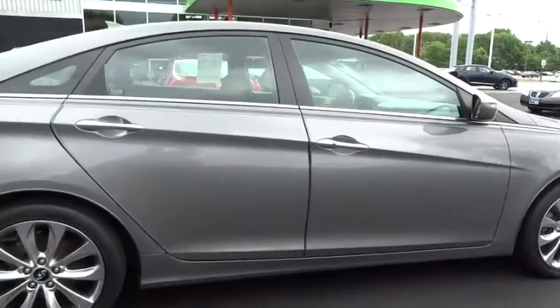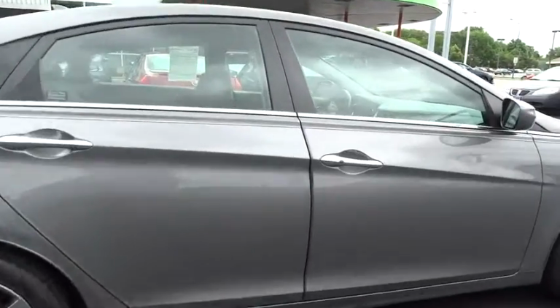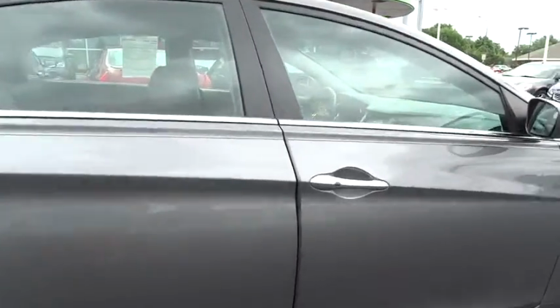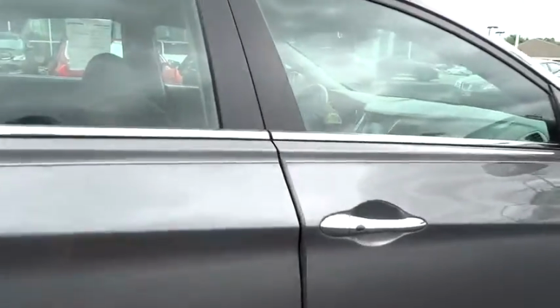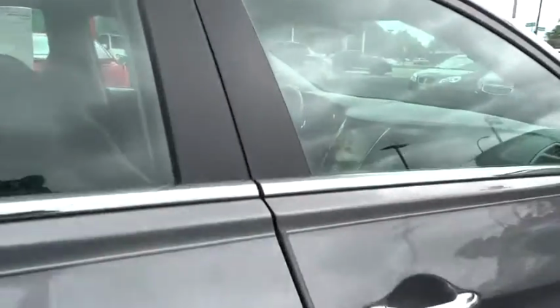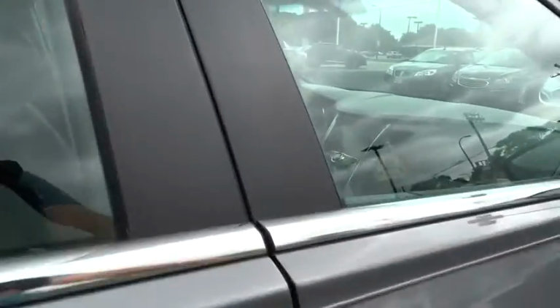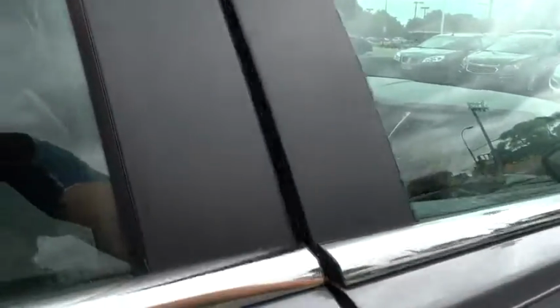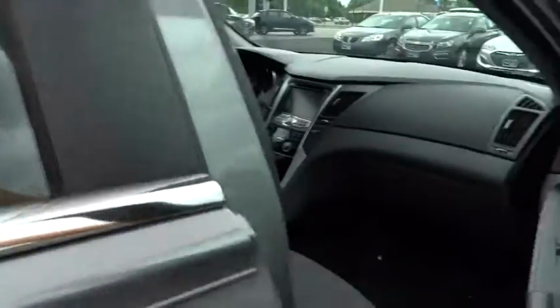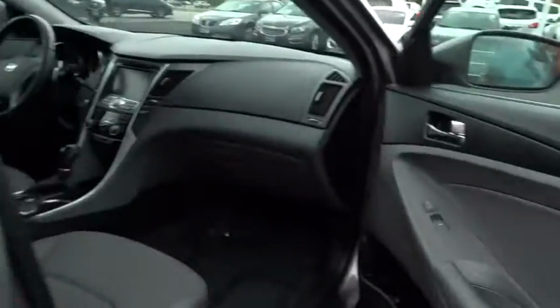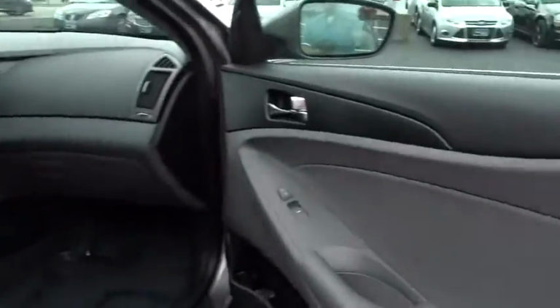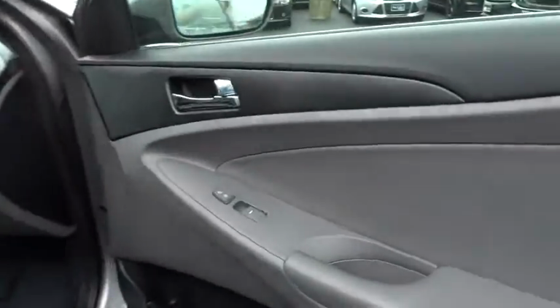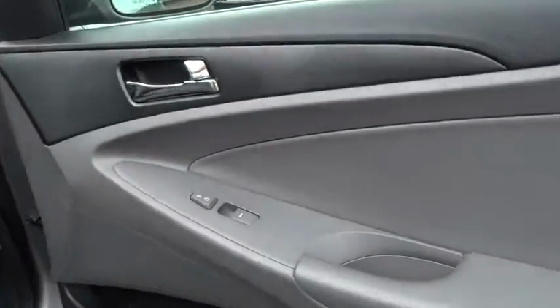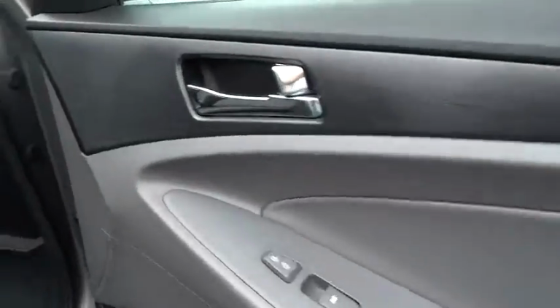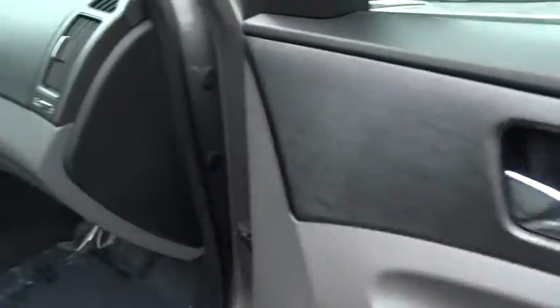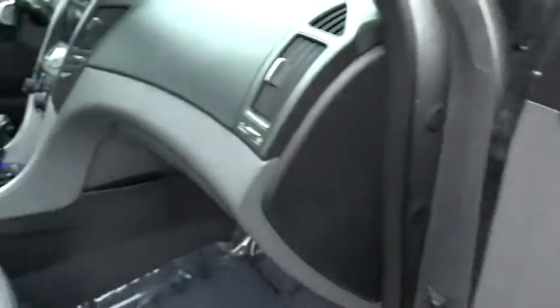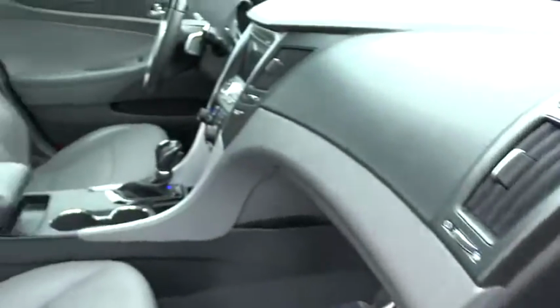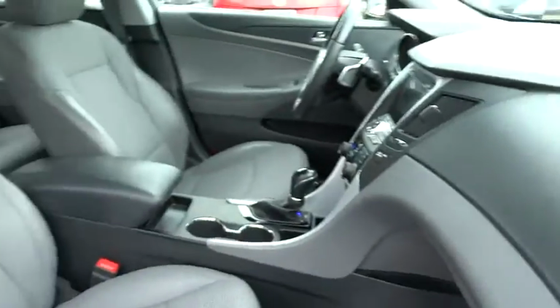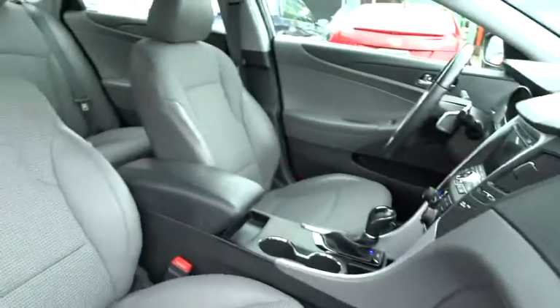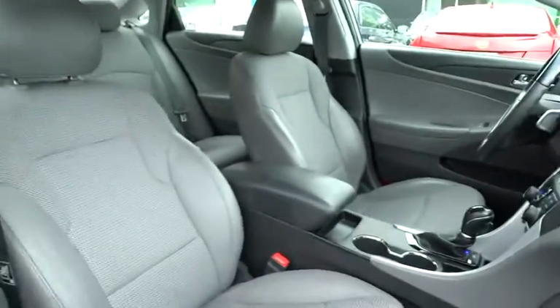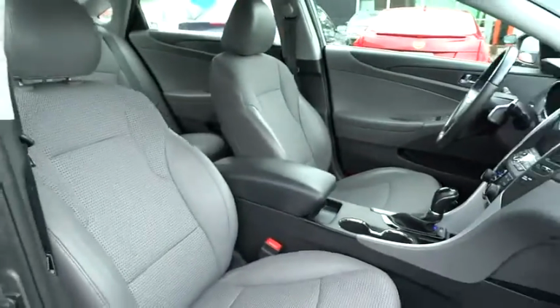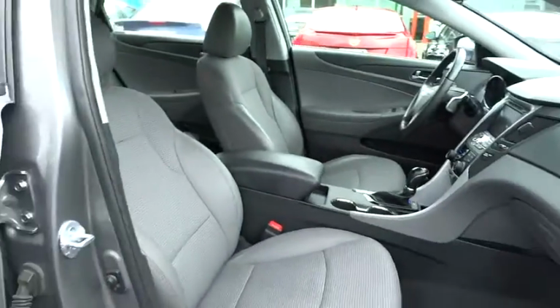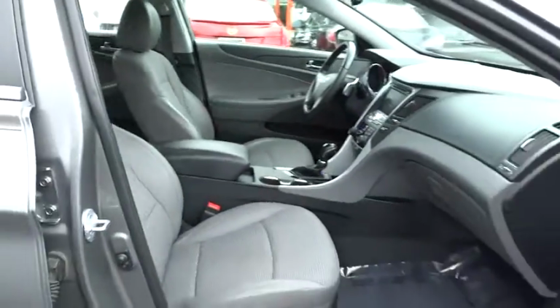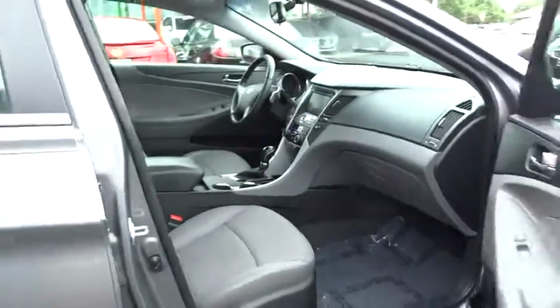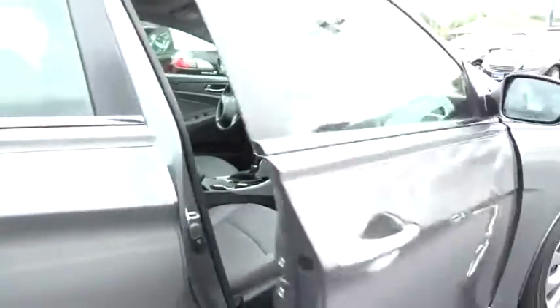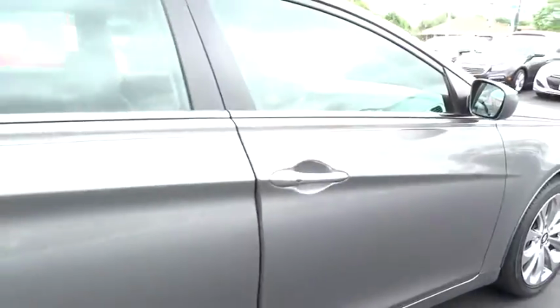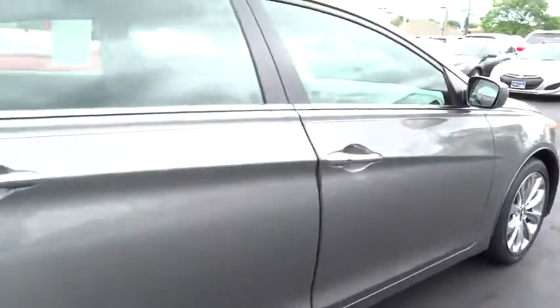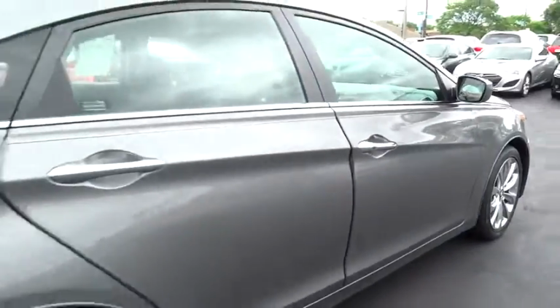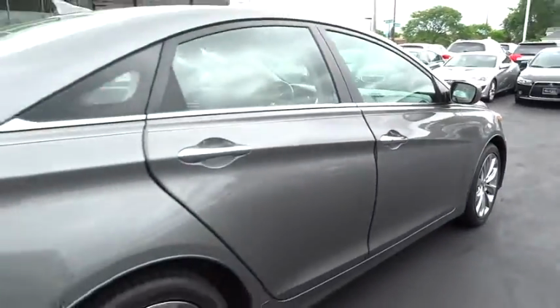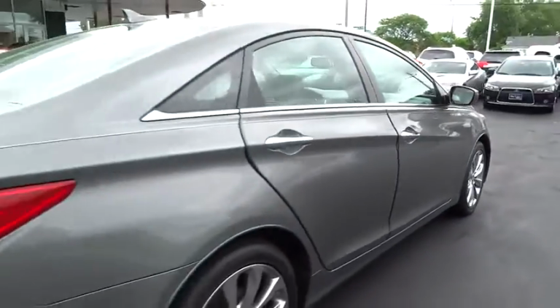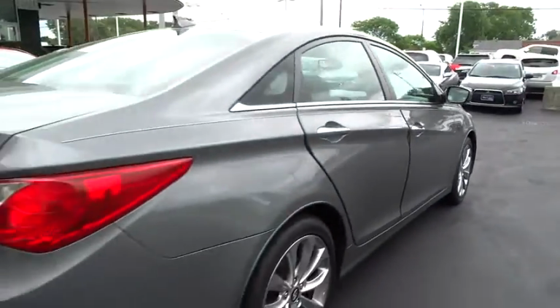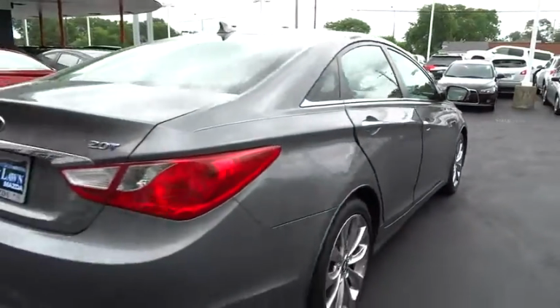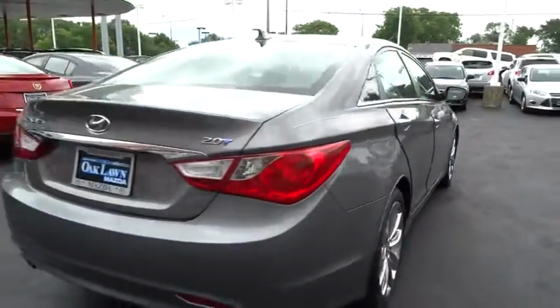Don't forget the exterior corrosion protection — a 14-step roto dip system that provides unmatched protection for your Sonata. This vehicle has less than 80,000 miles. Your new ride is just a phone call away.